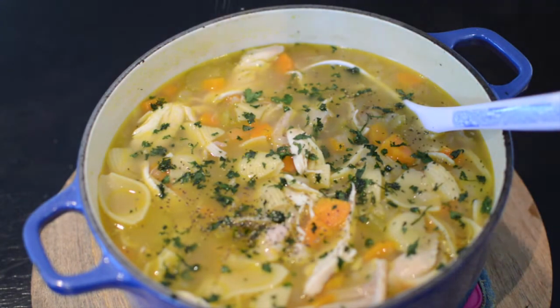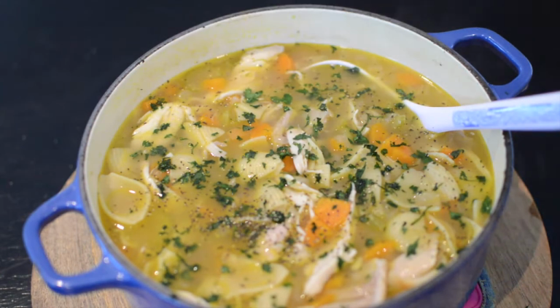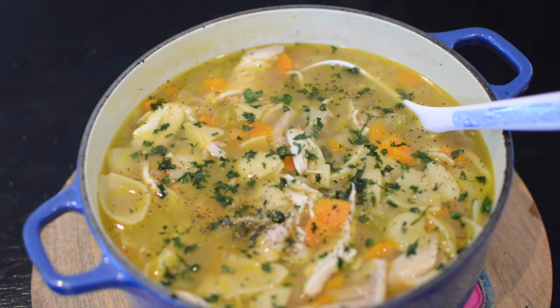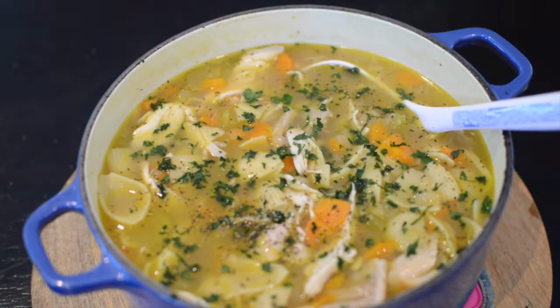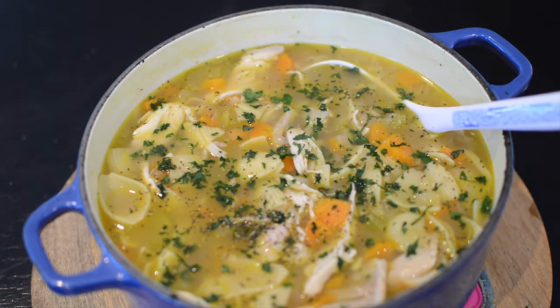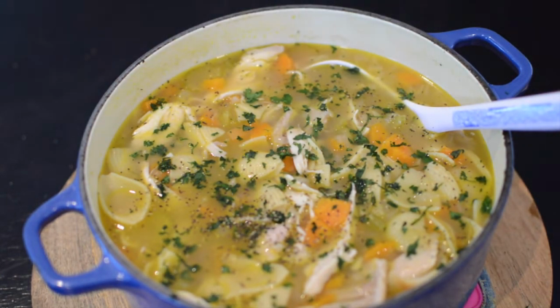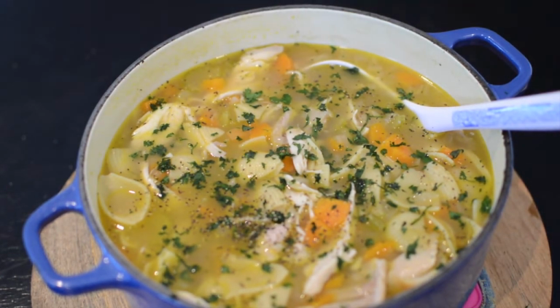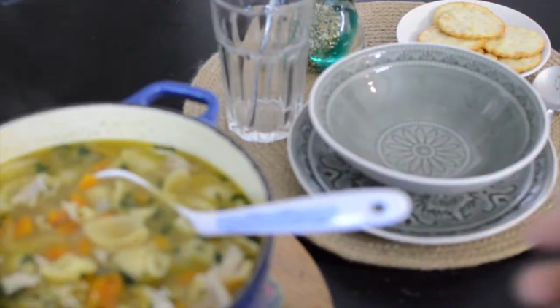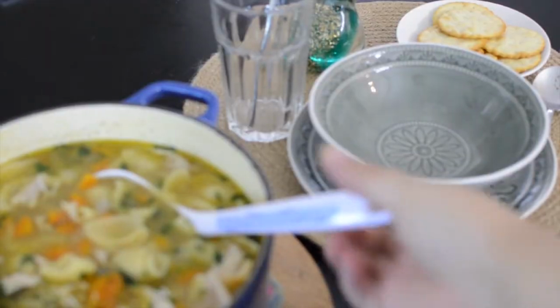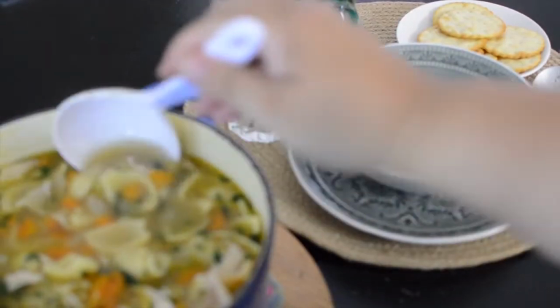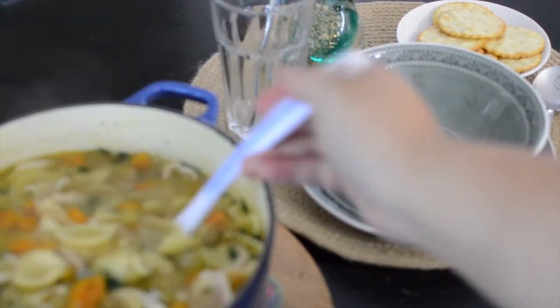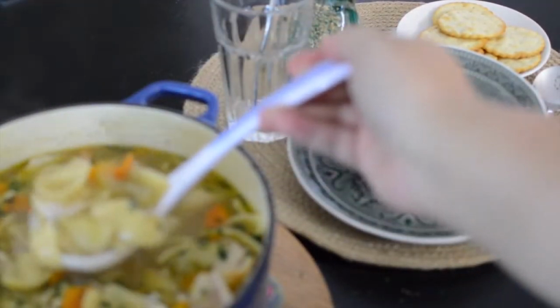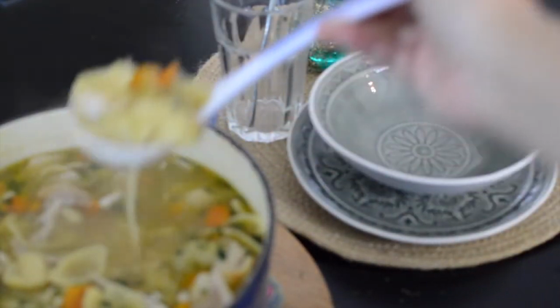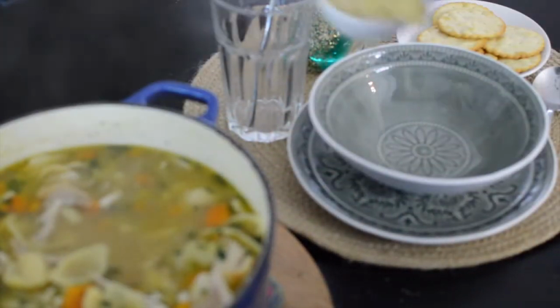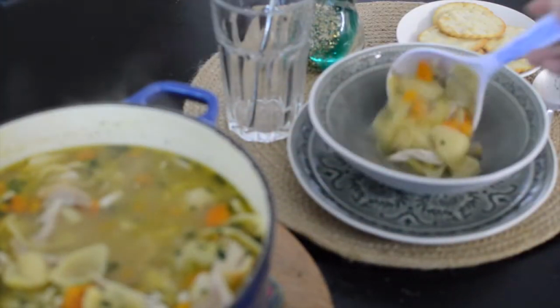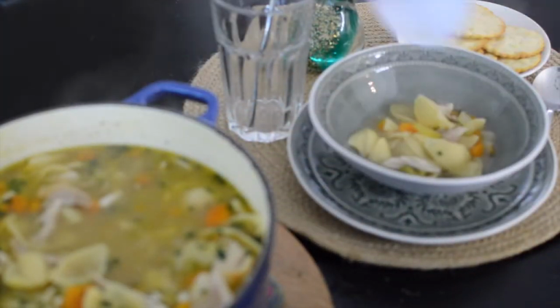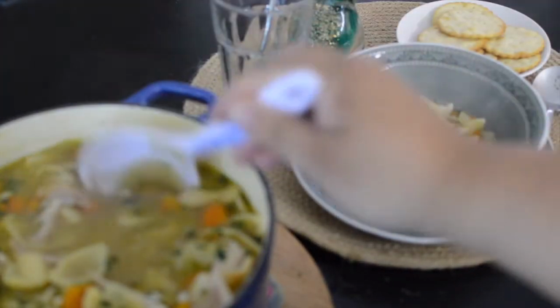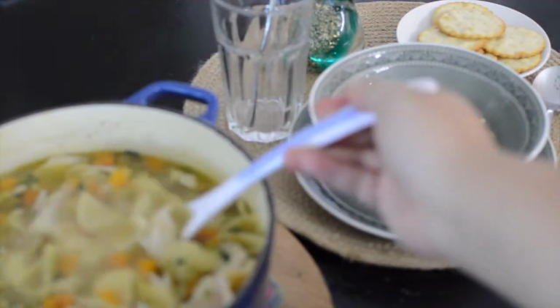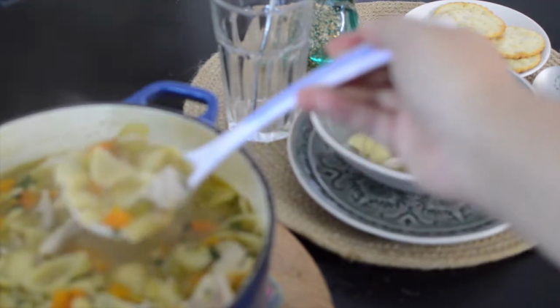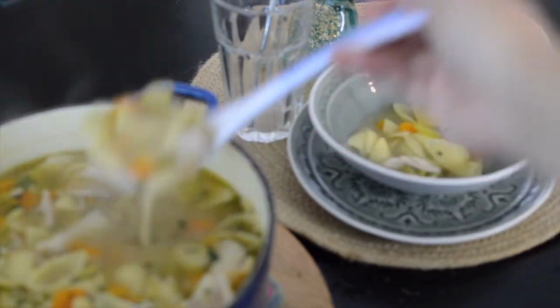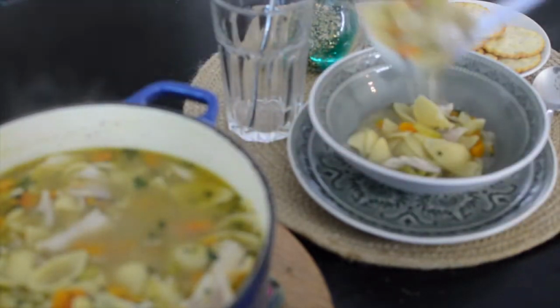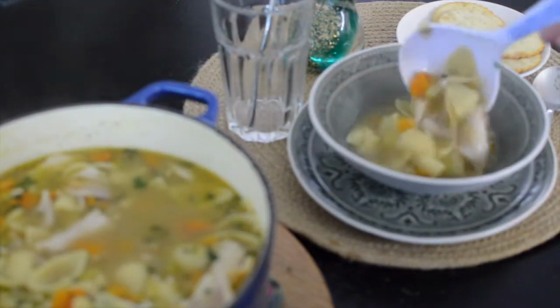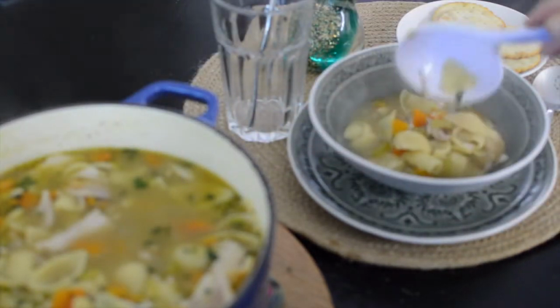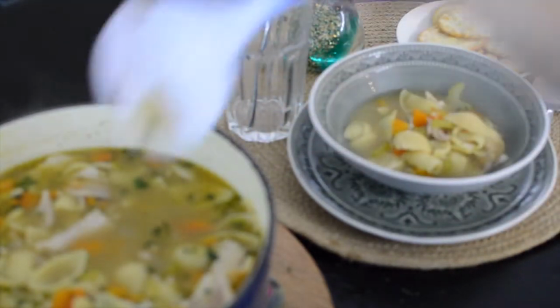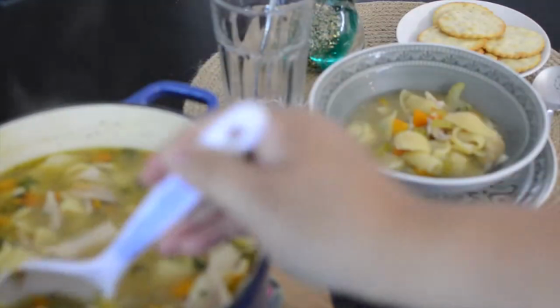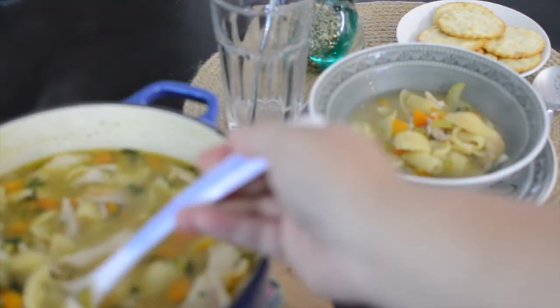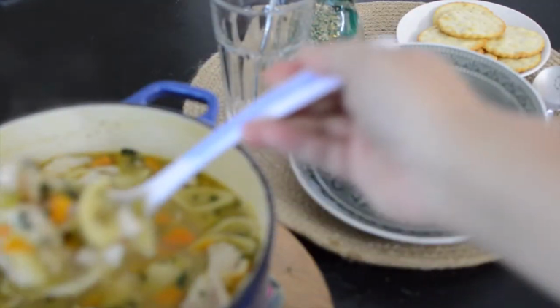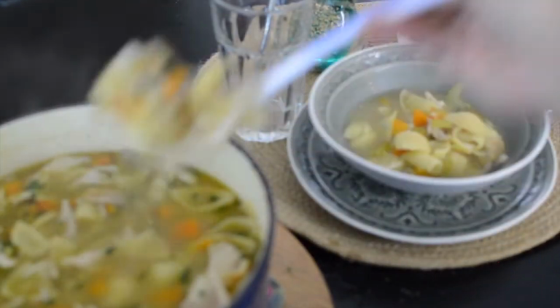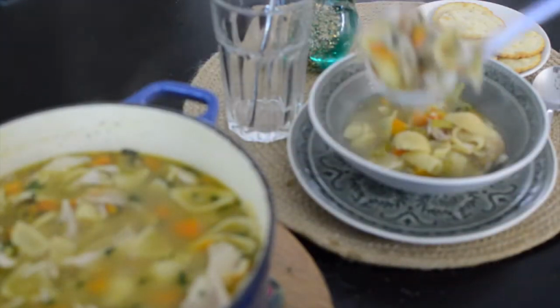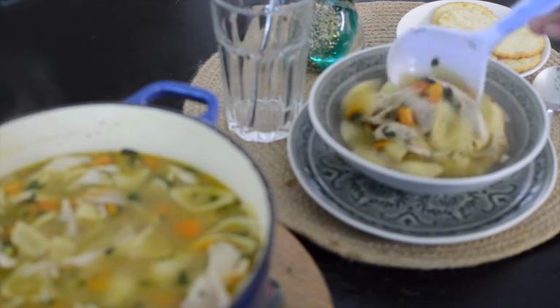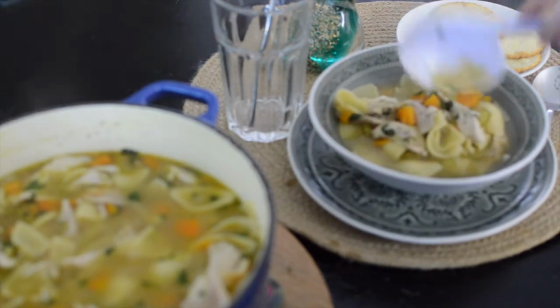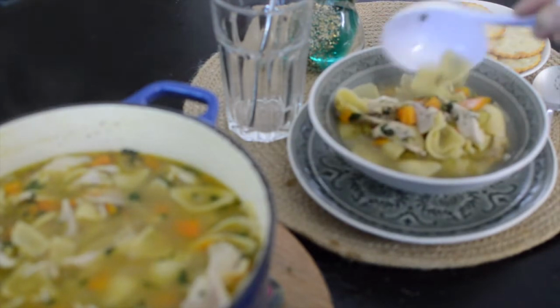Doesn't it look absolutely beautiful? Now it's time to serve your chicken noodle soup to your family and friends. This recipe is perfect for a cold winter's night or when somebody's sick at home. It'll warm up their soul from the inside.